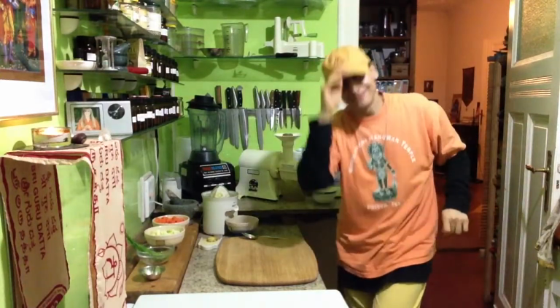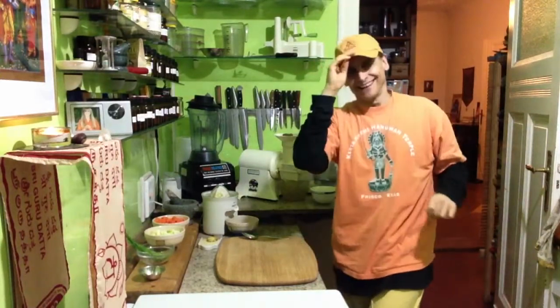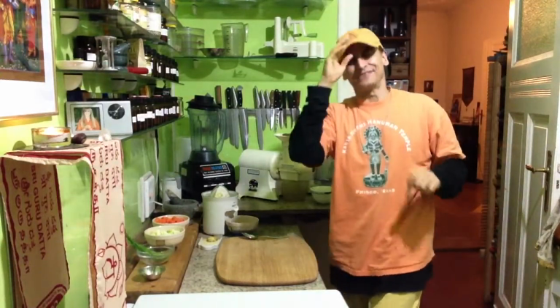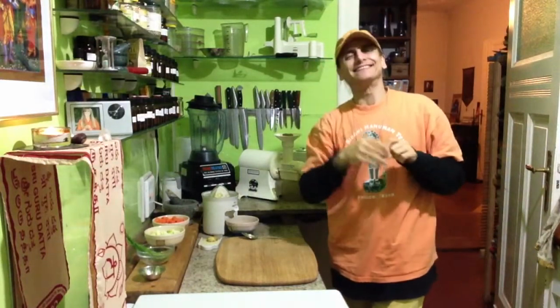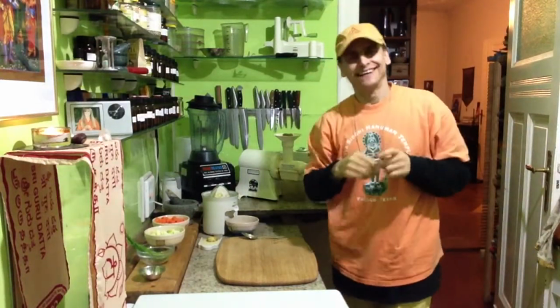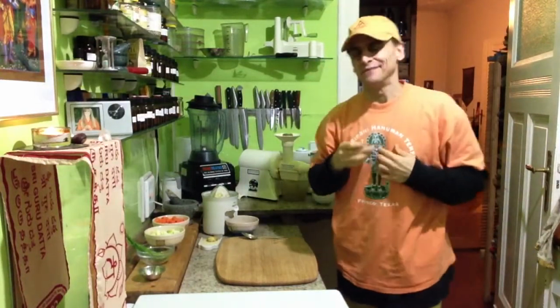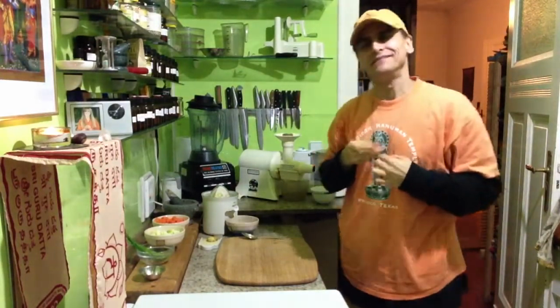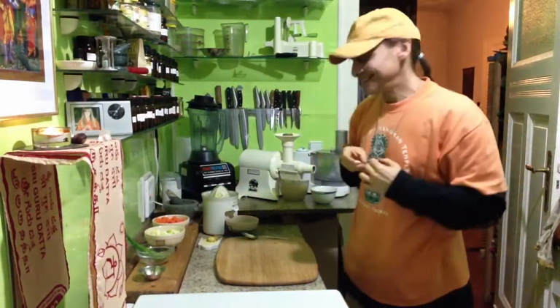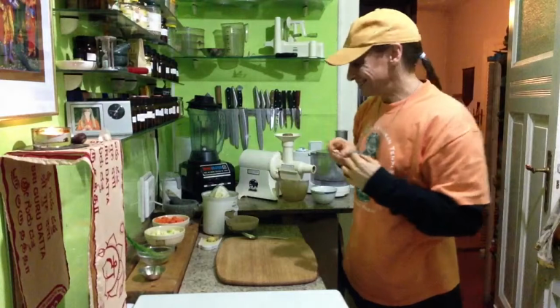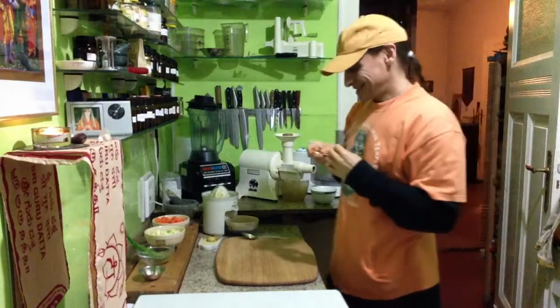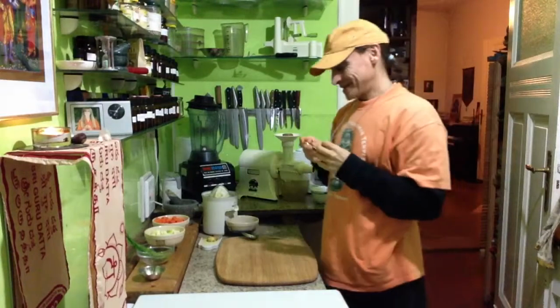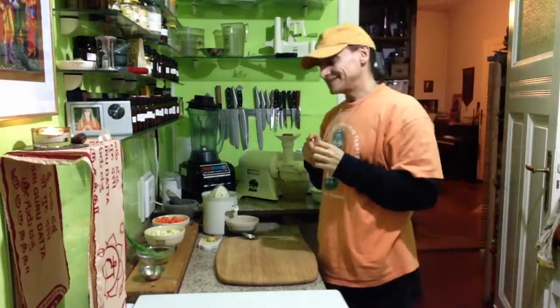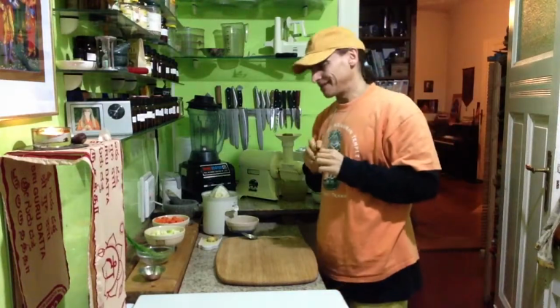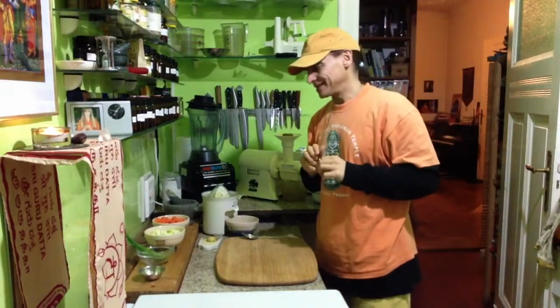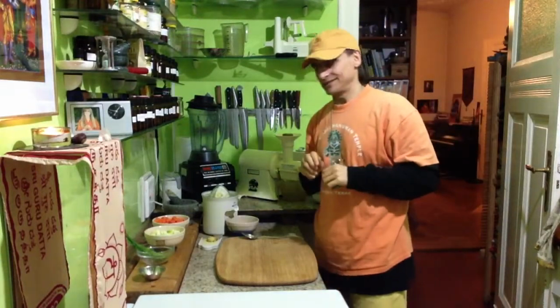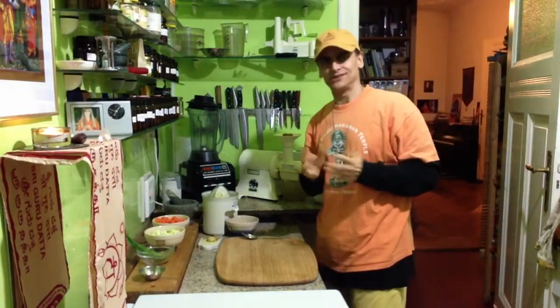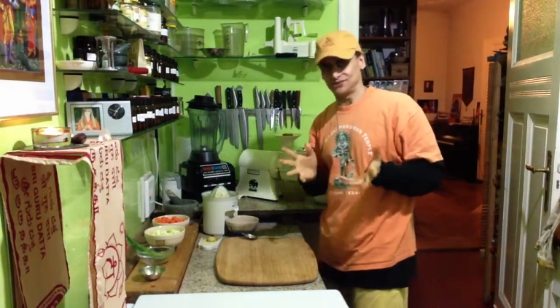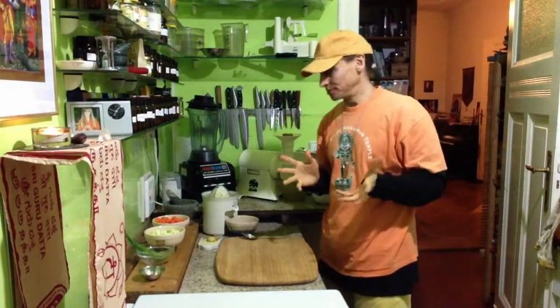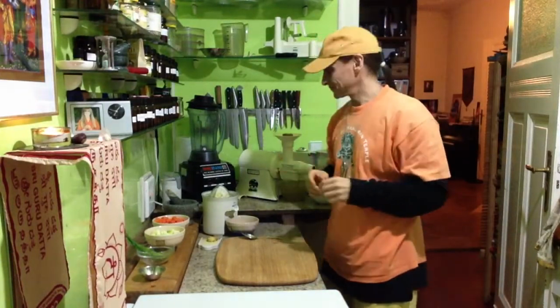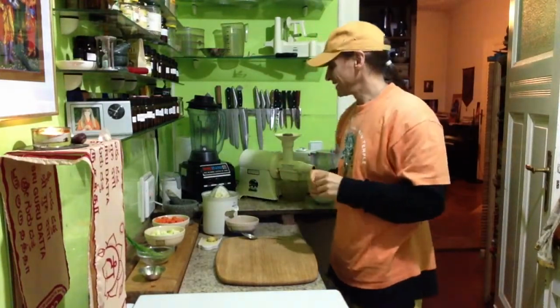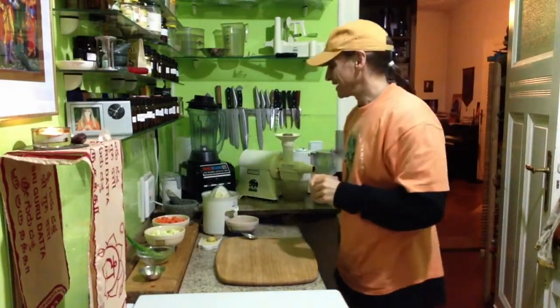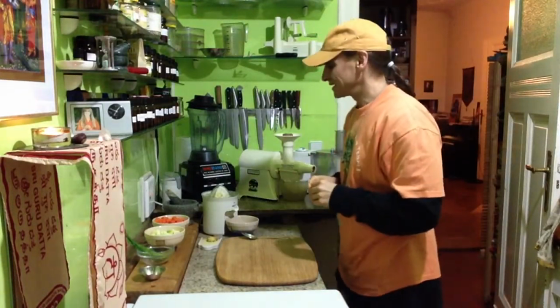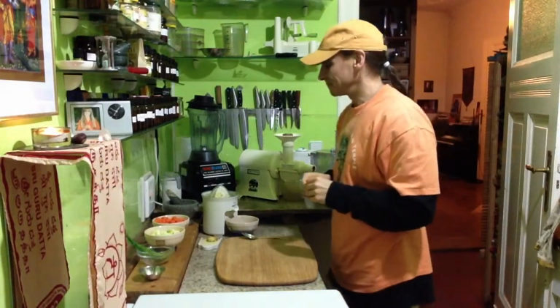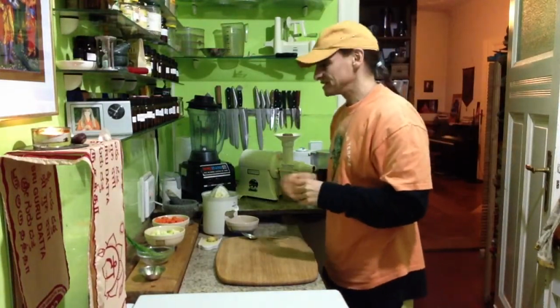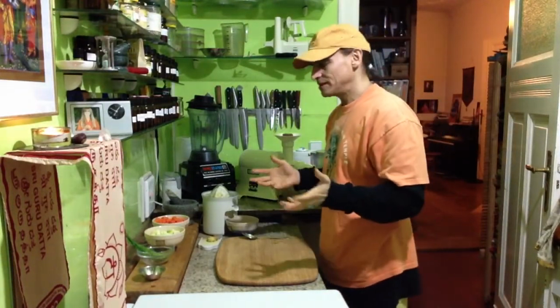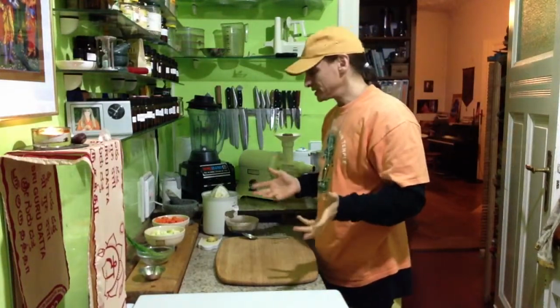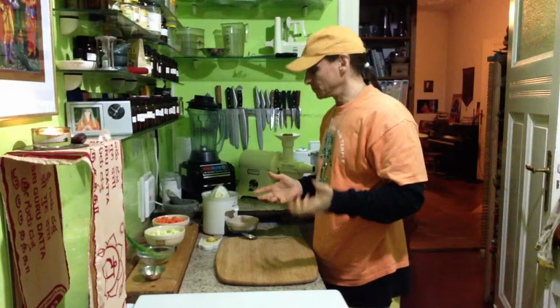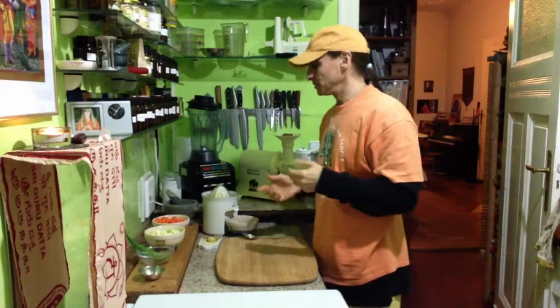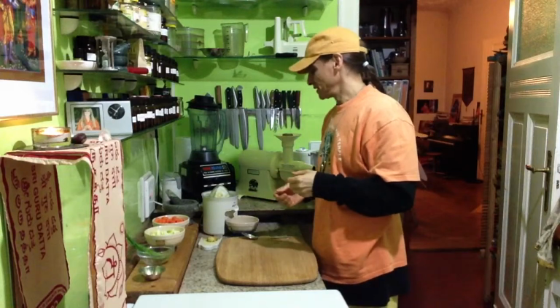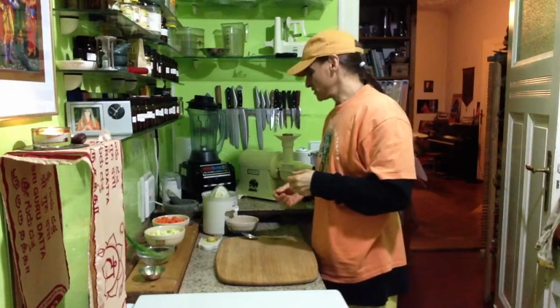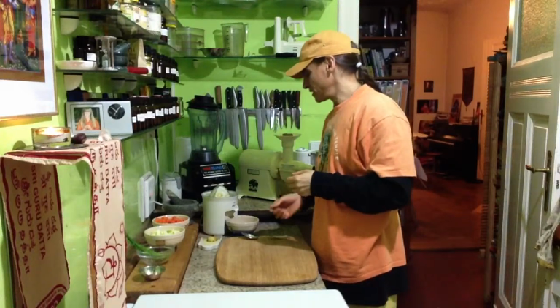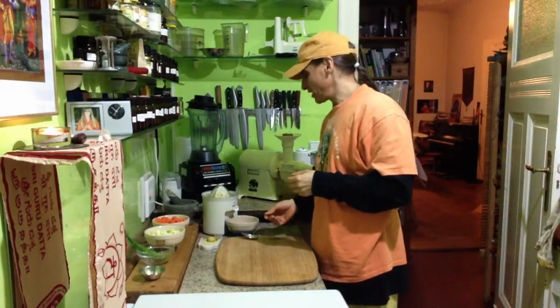Hi friends, MDVegan here with a nice carrot orange soup. This is a very pretty simple recipe I found.